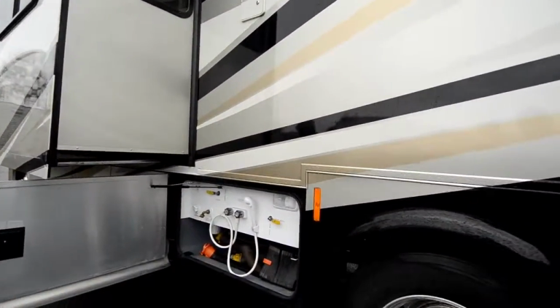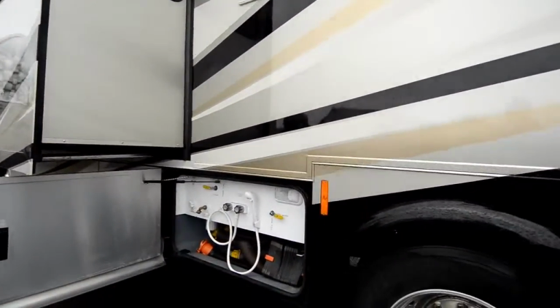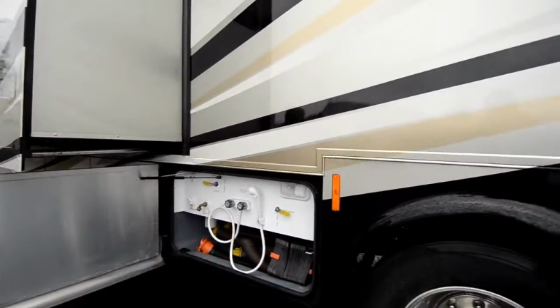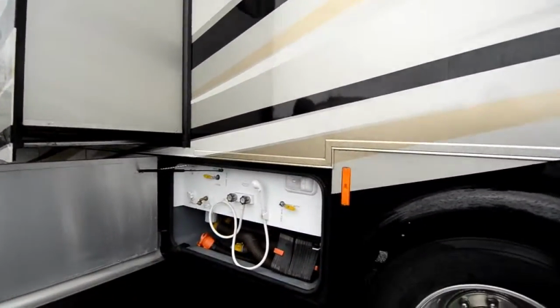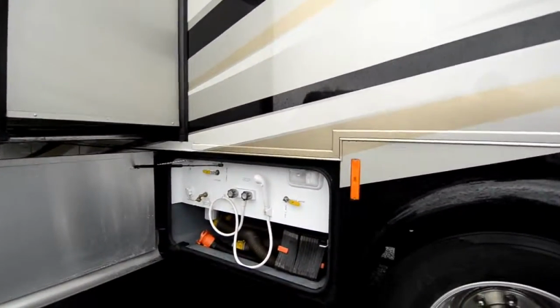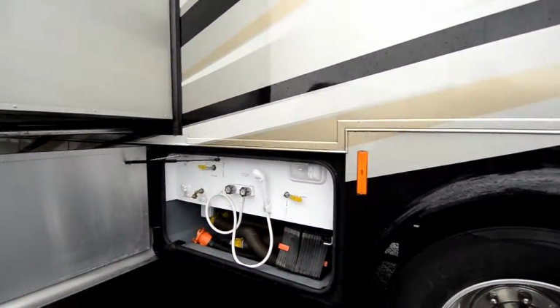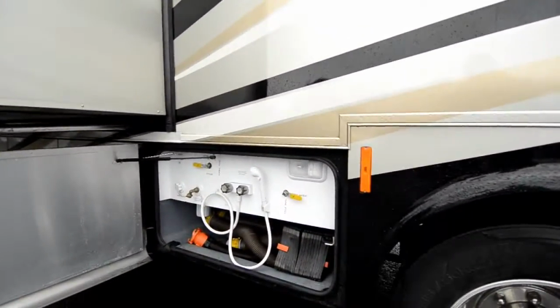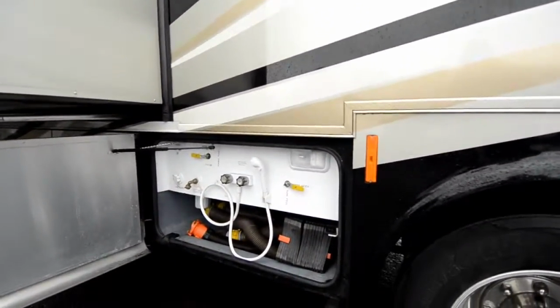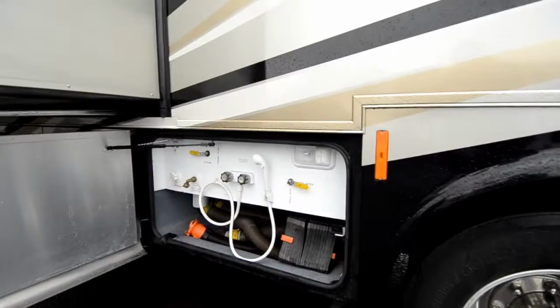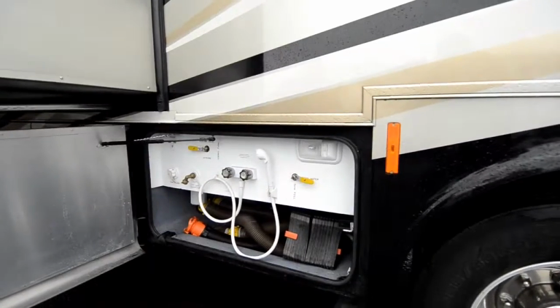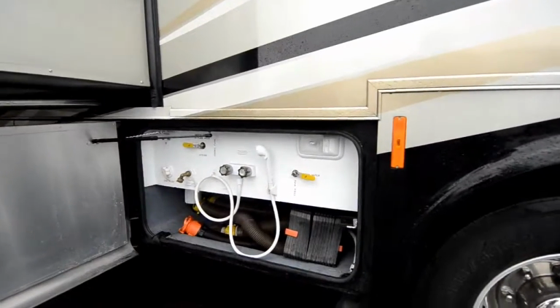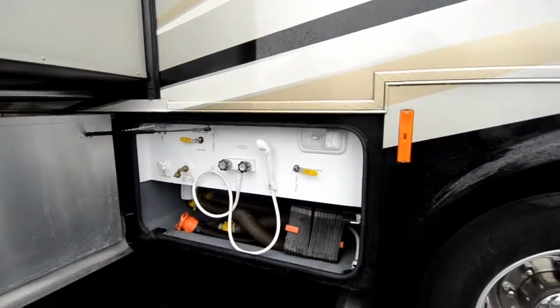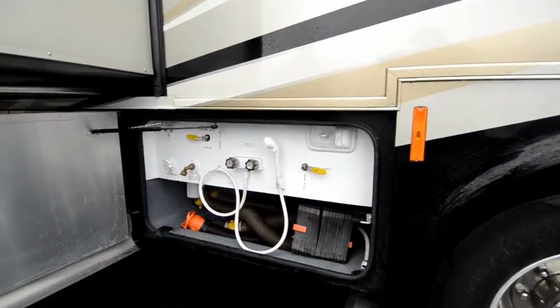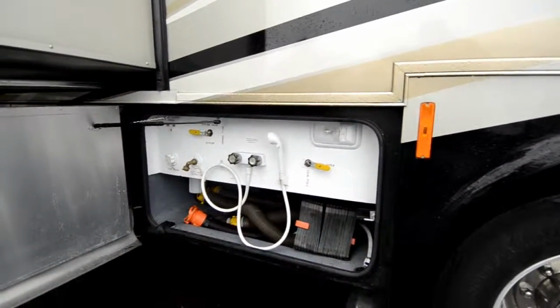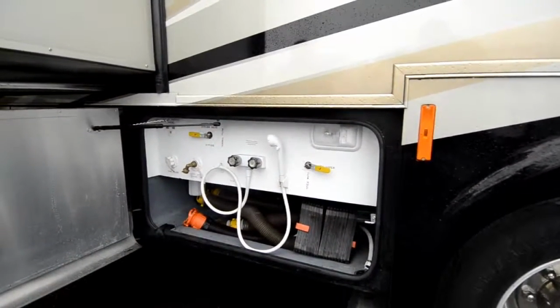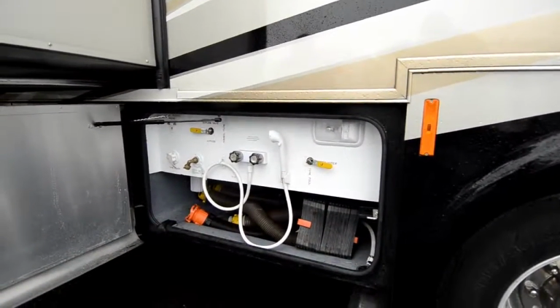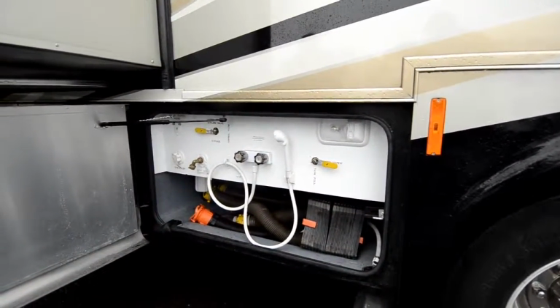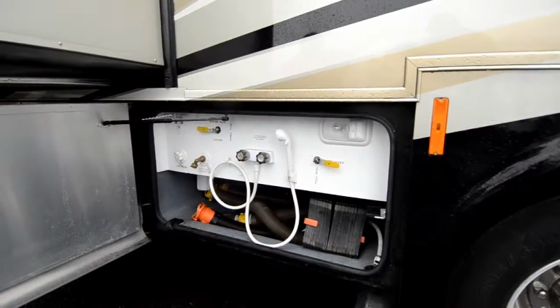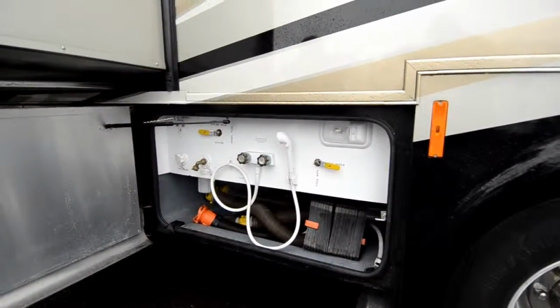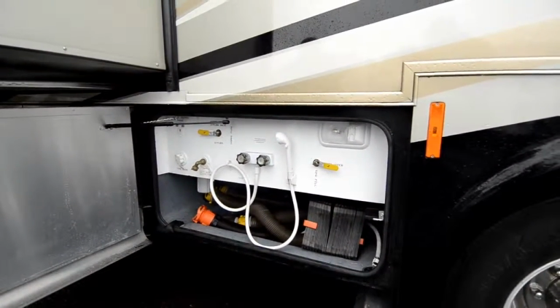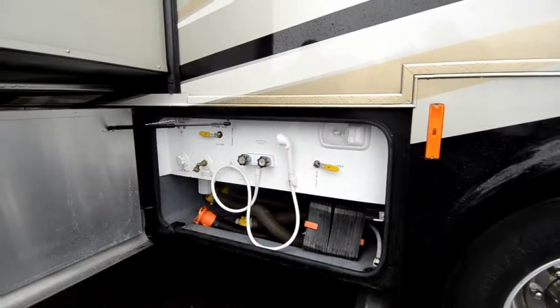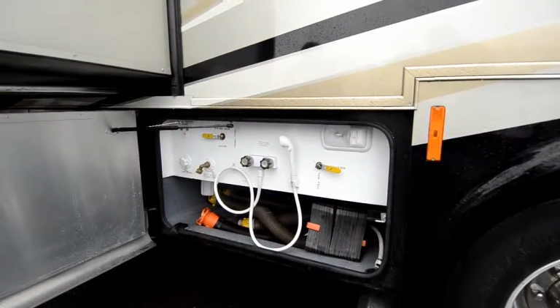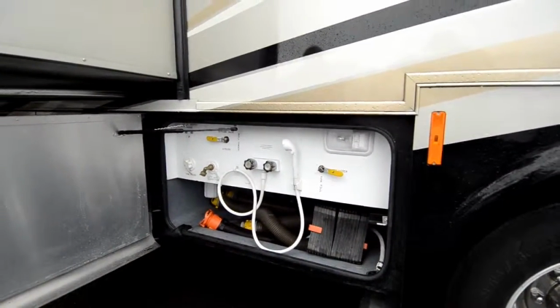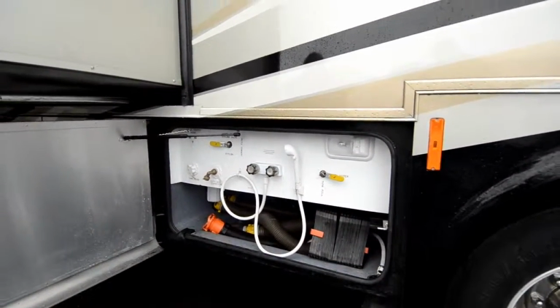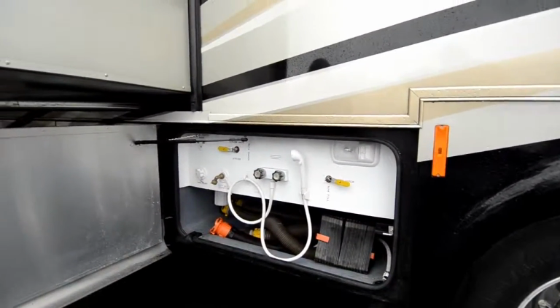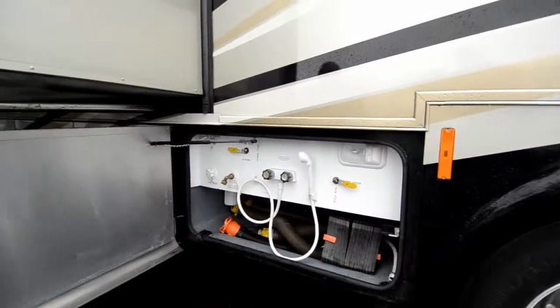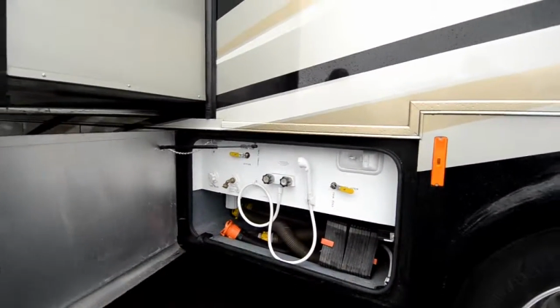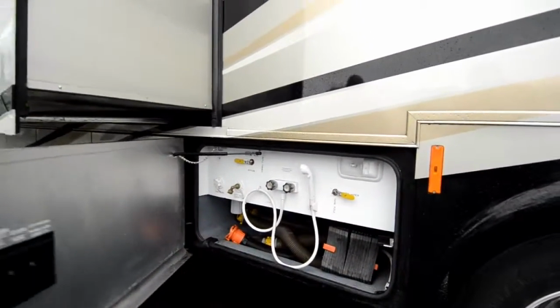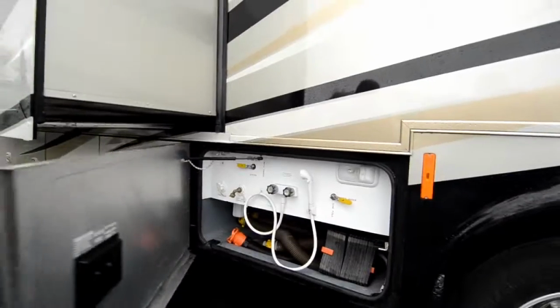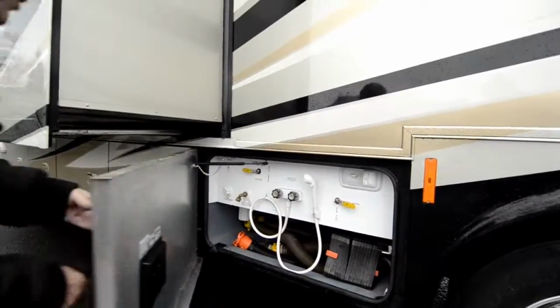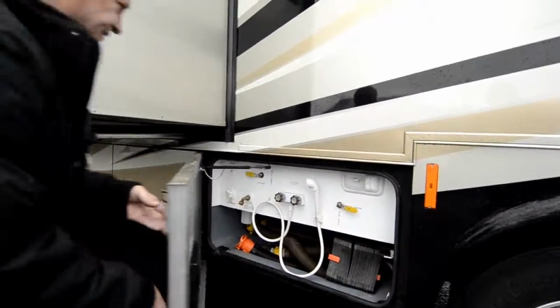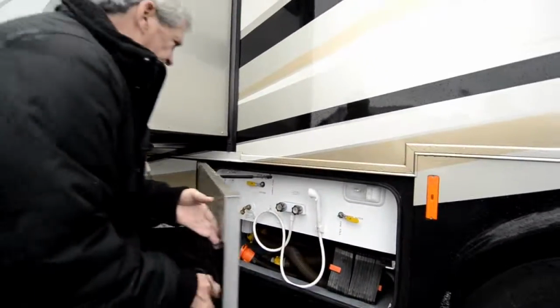Nice clean sewer area with more low-point drains here. Got a black water tank flush.